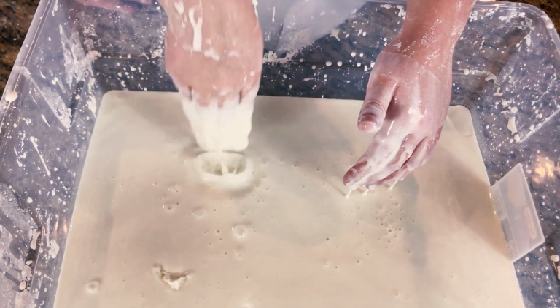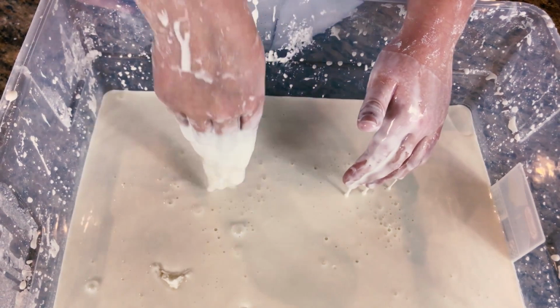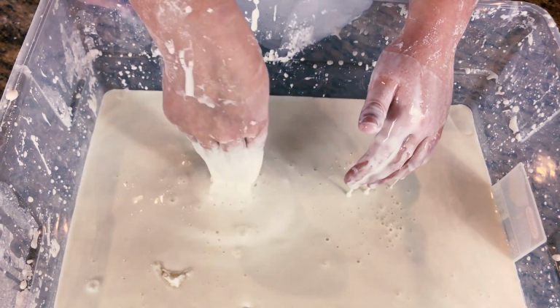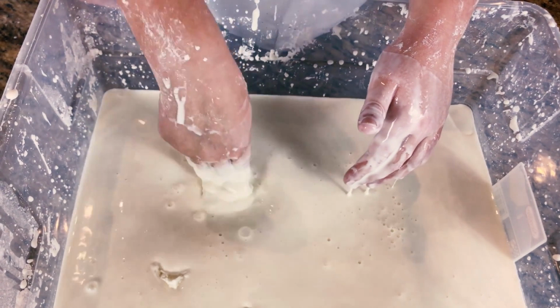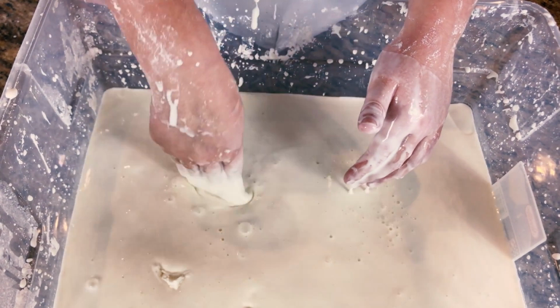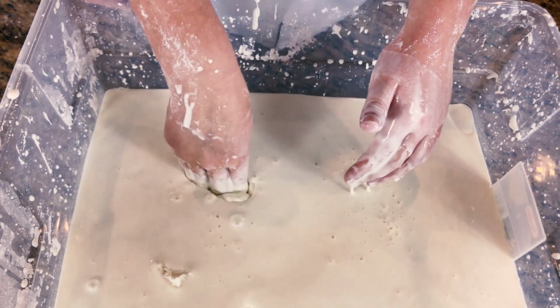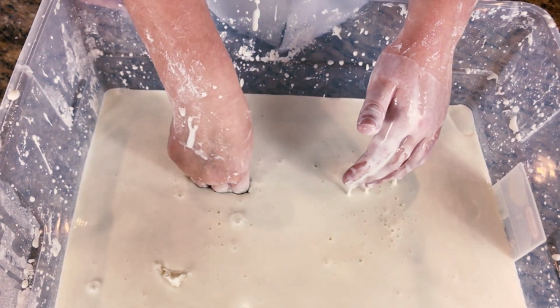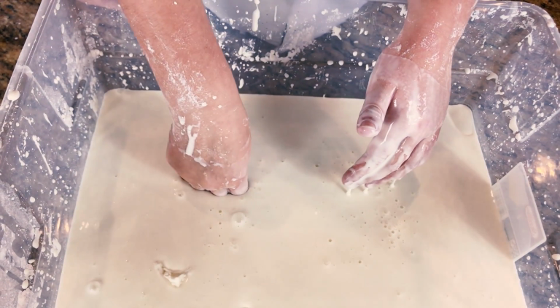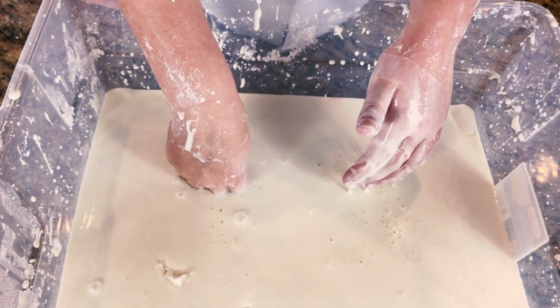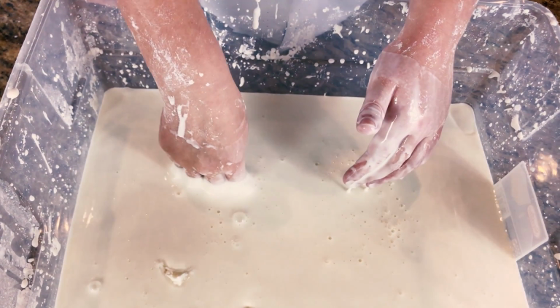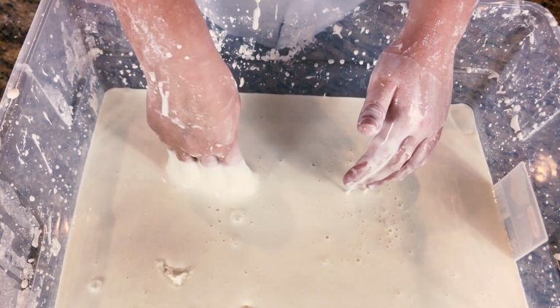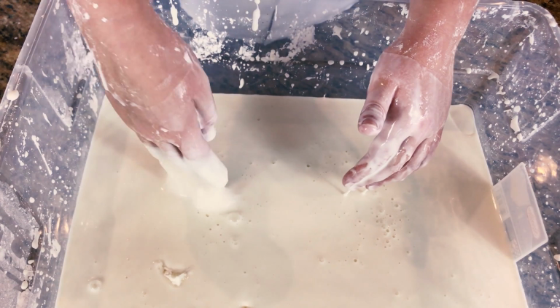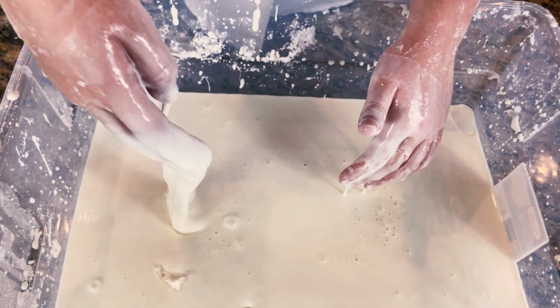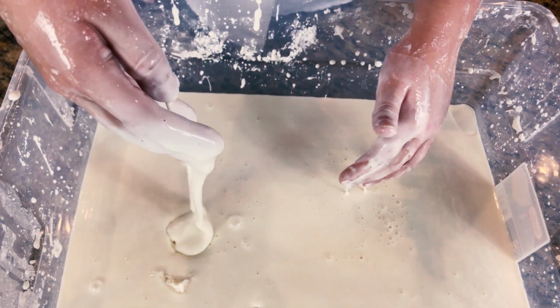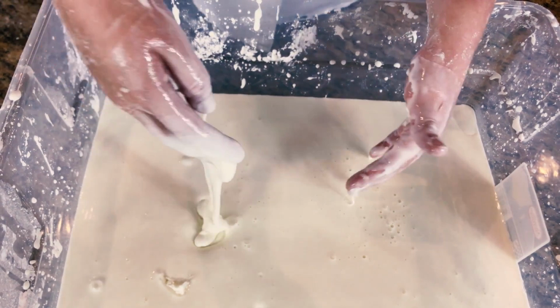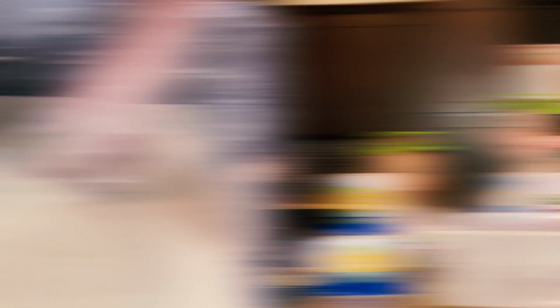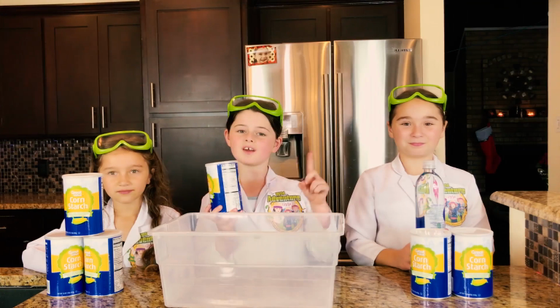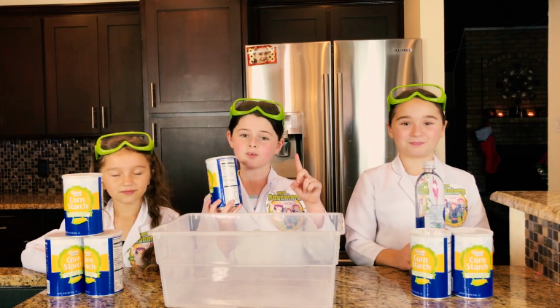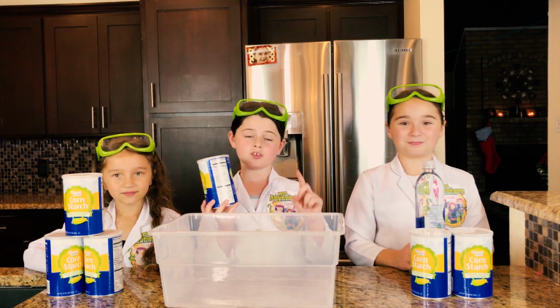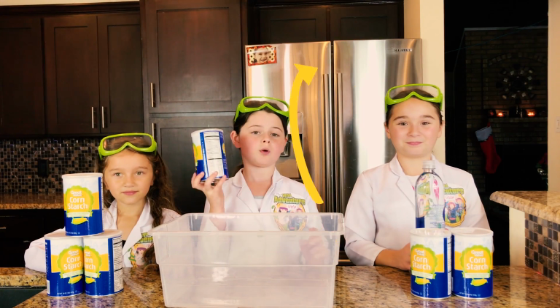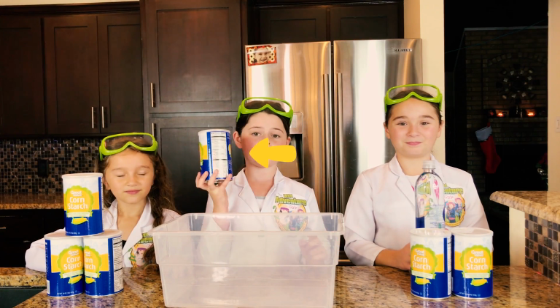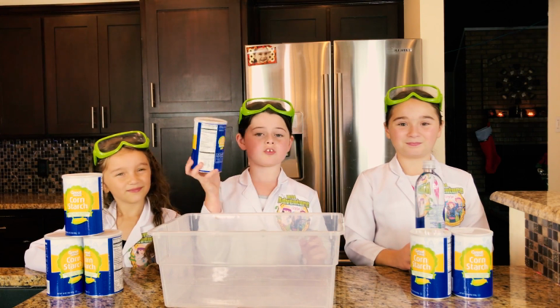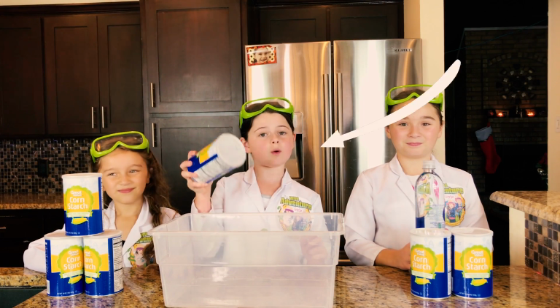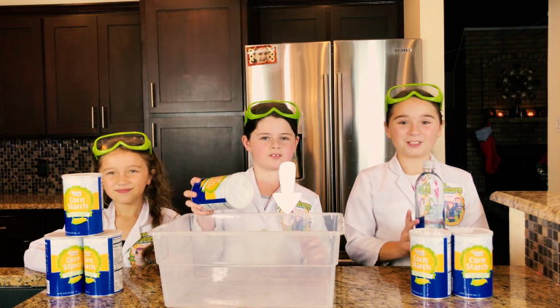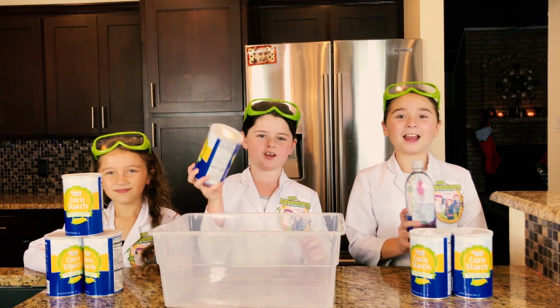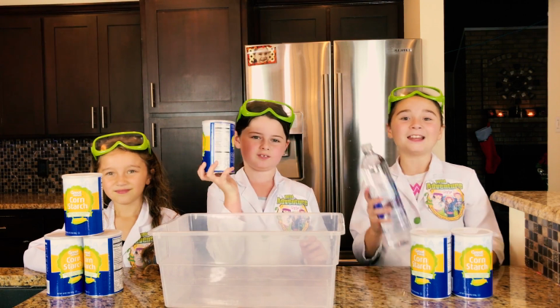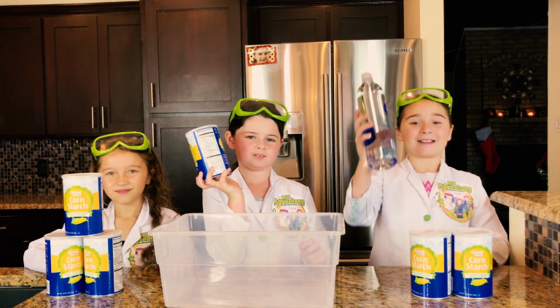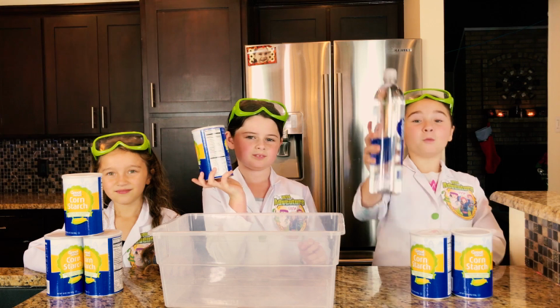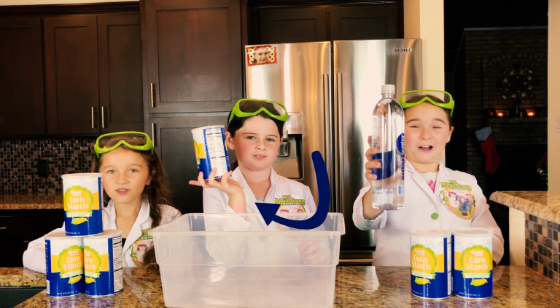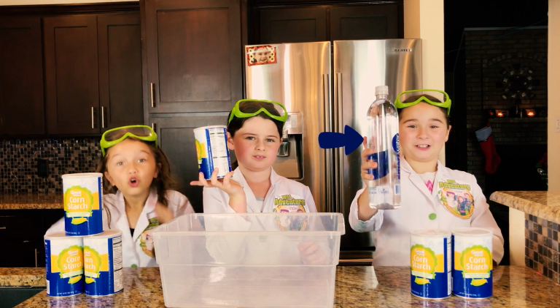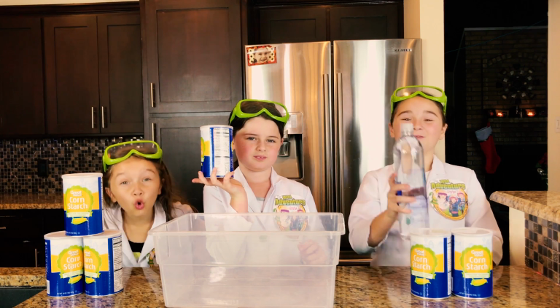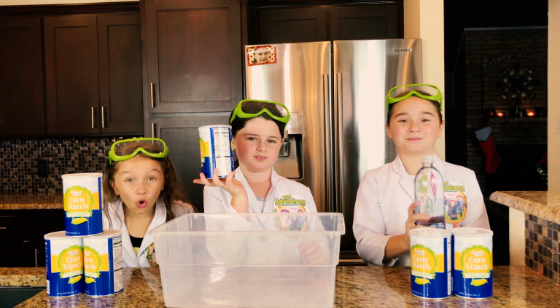Wow, that is so neat! Now back to our giant stress ball. The first thing we're going to do is pour our cornstarch into our container, and then add some water.